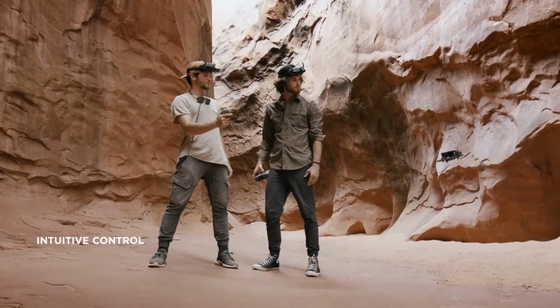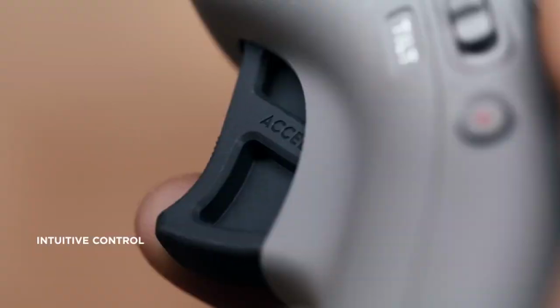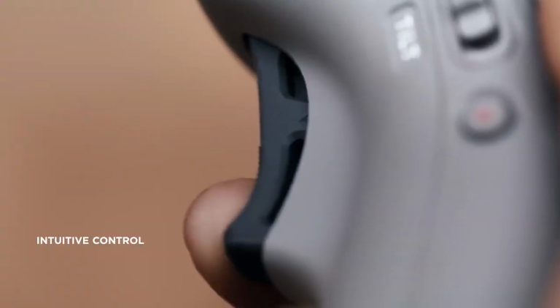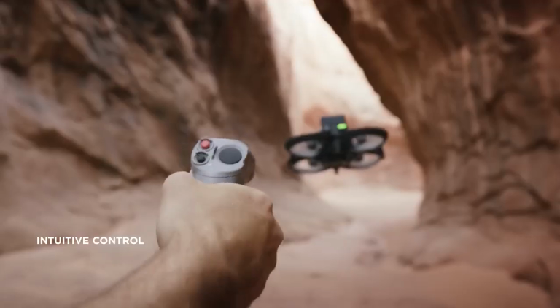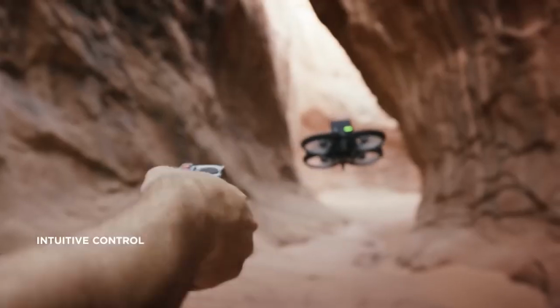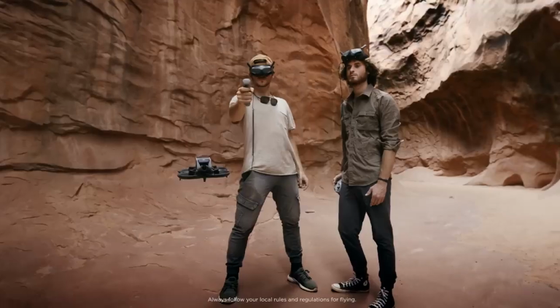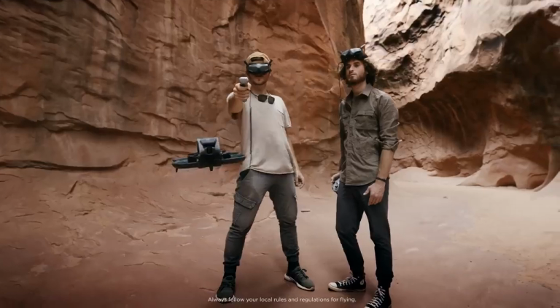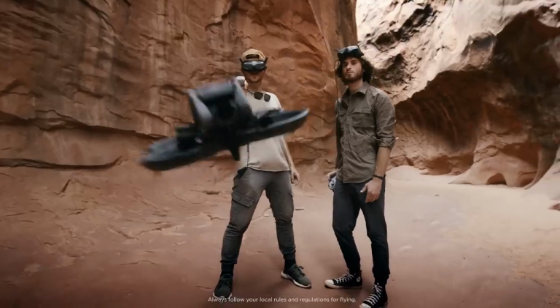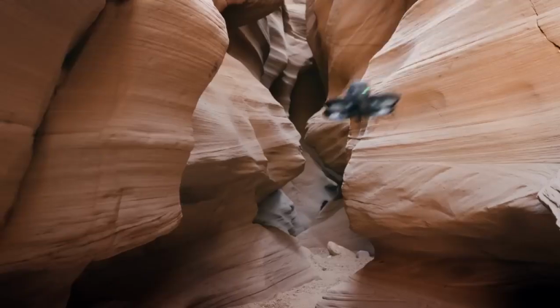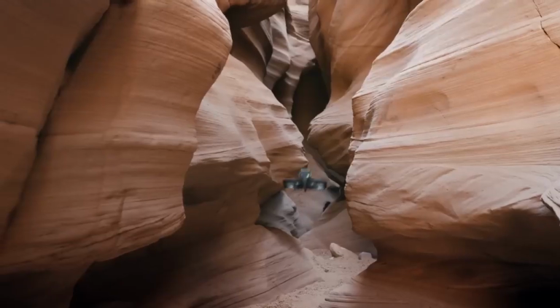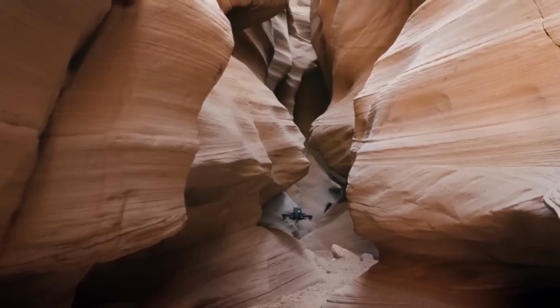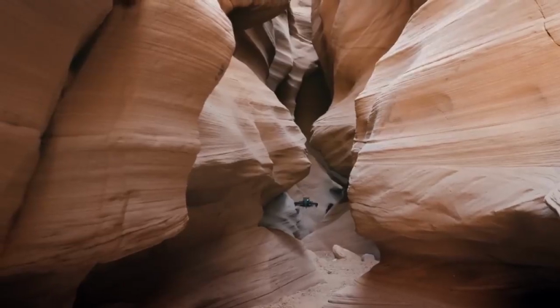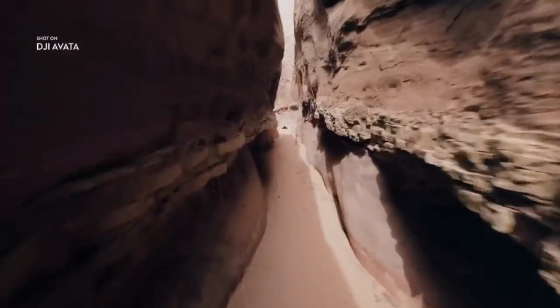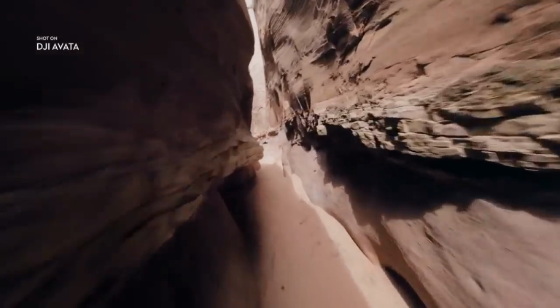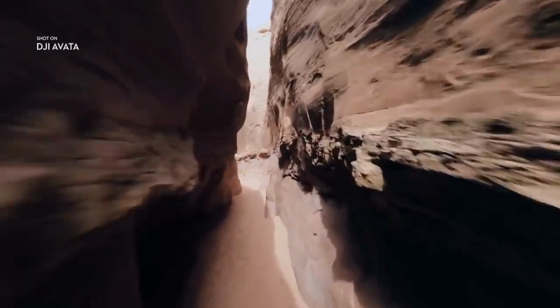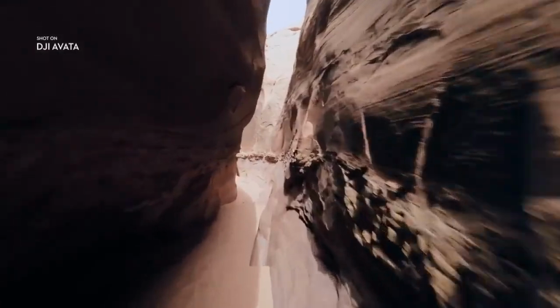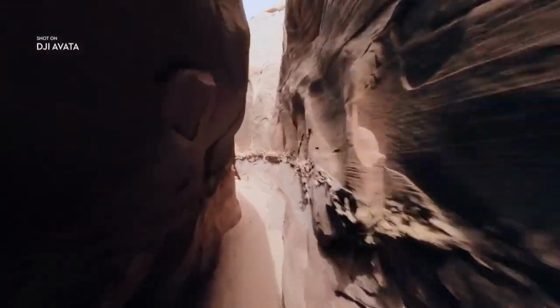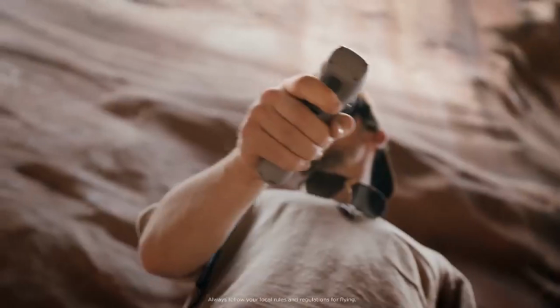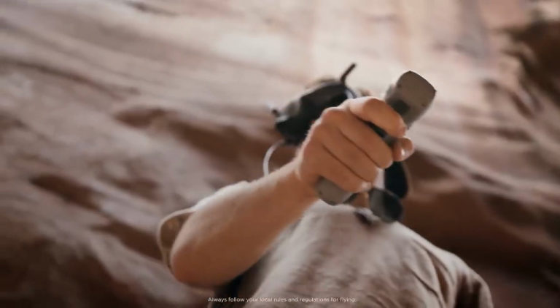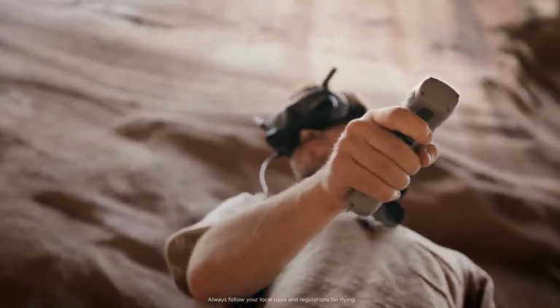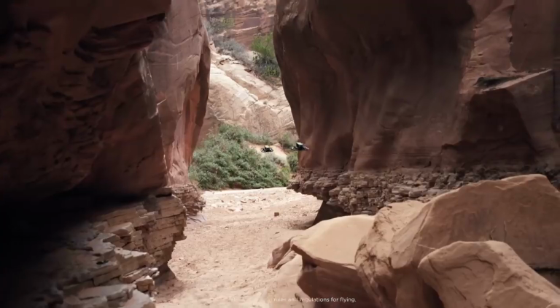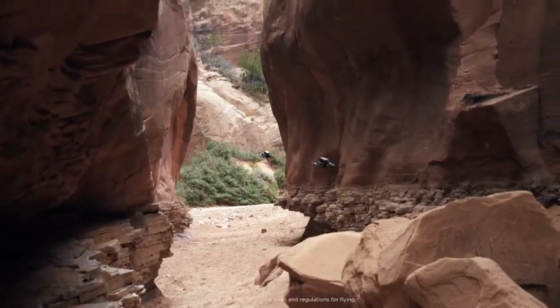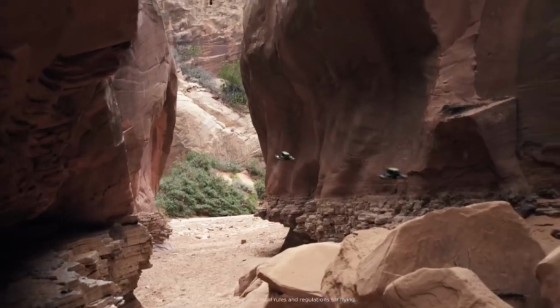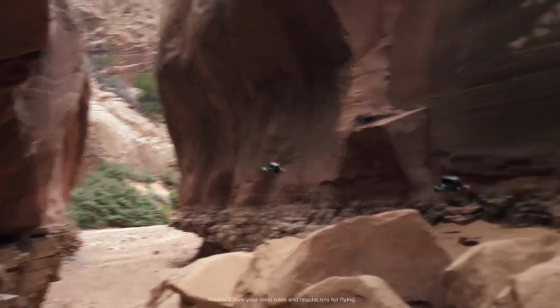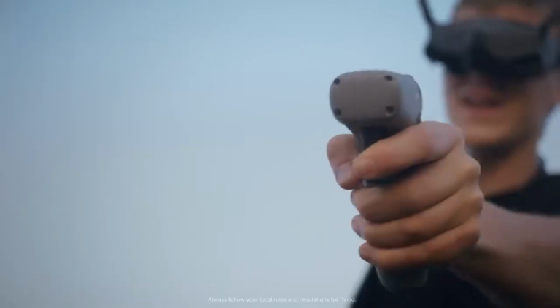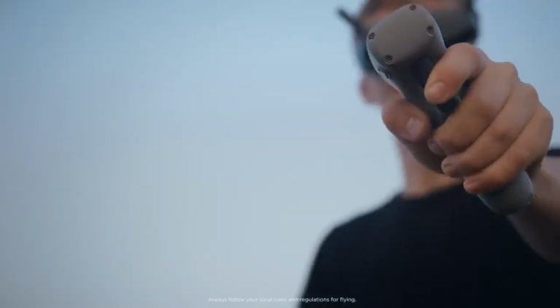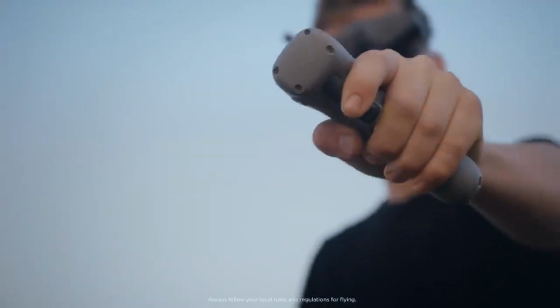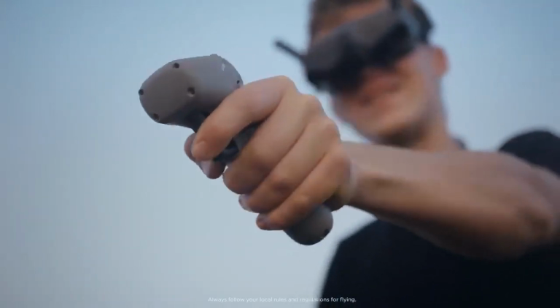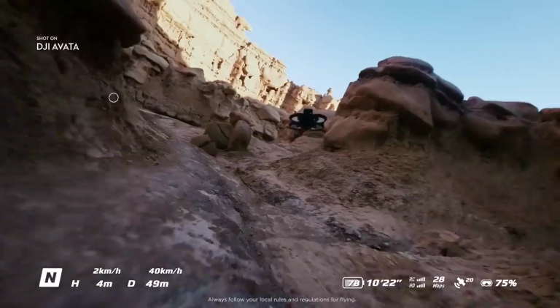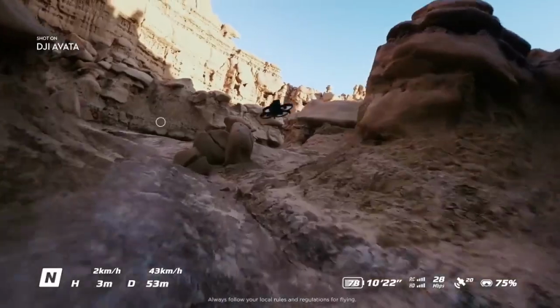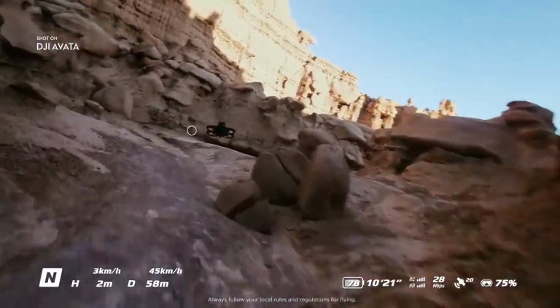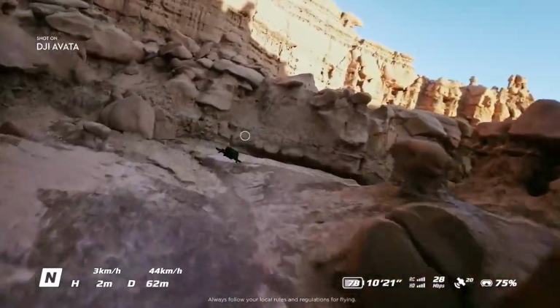Pull the trigger and bolt forward, or turn a corner with the swivel of your wrist. Flying is as easy as point and go.